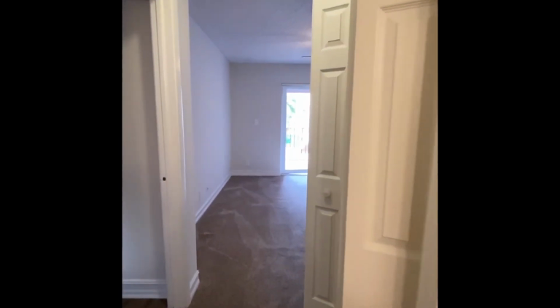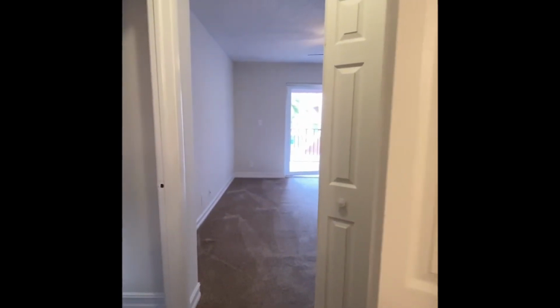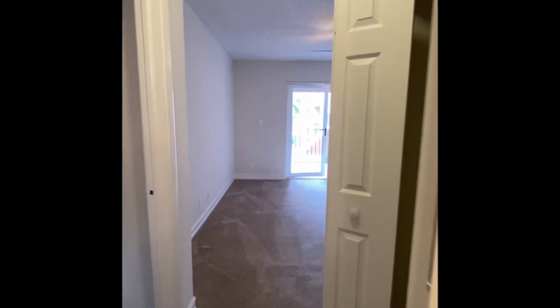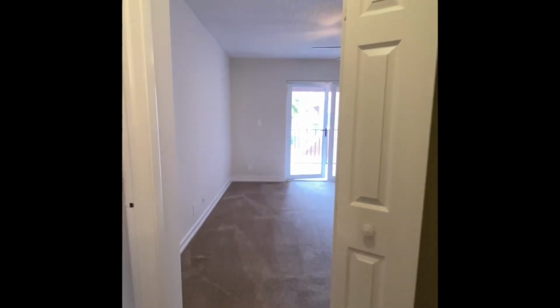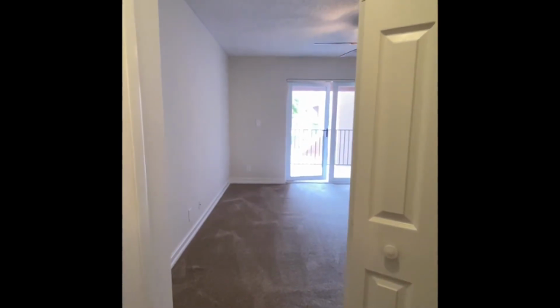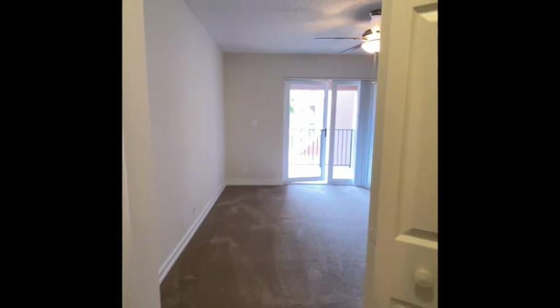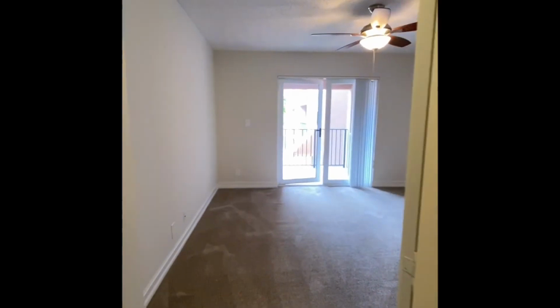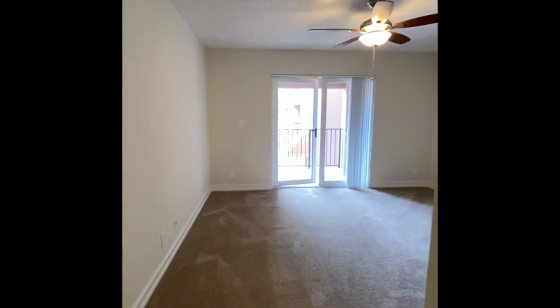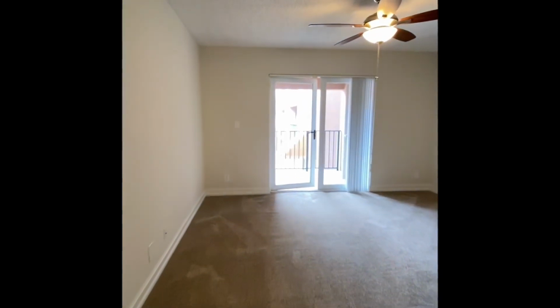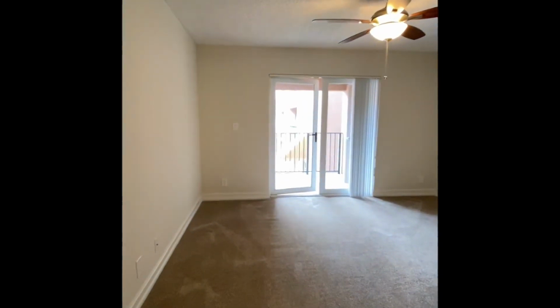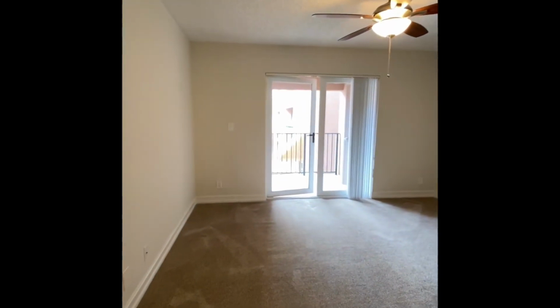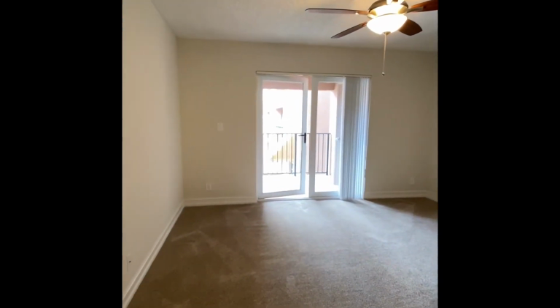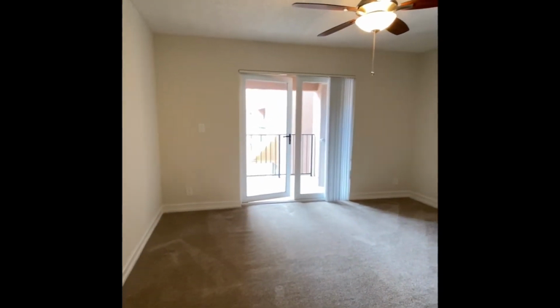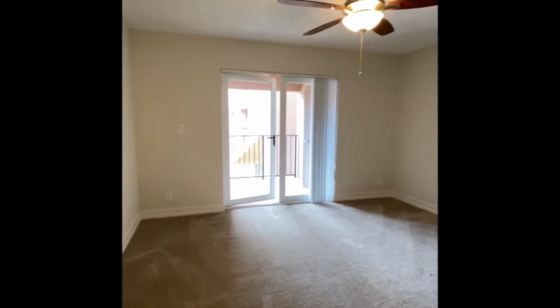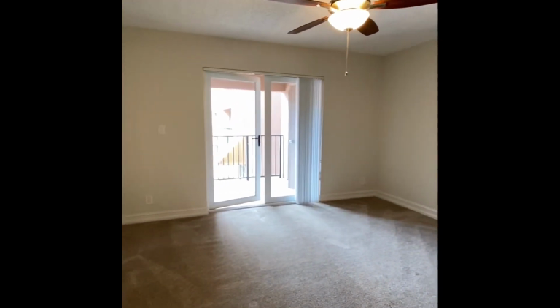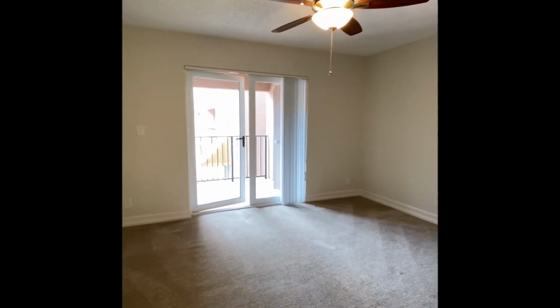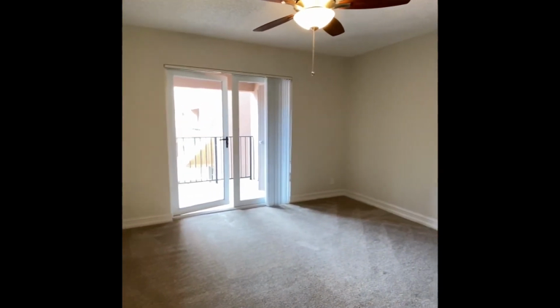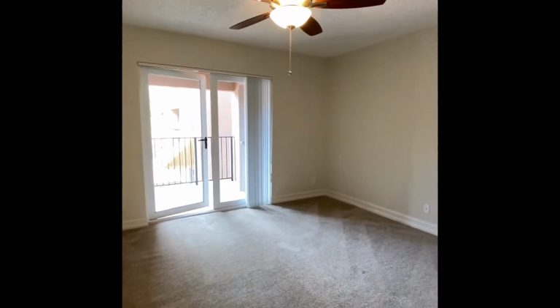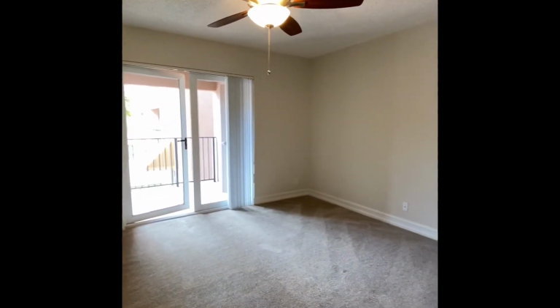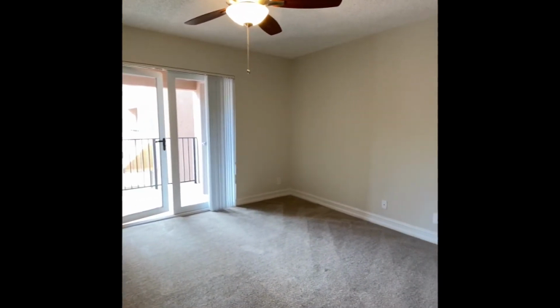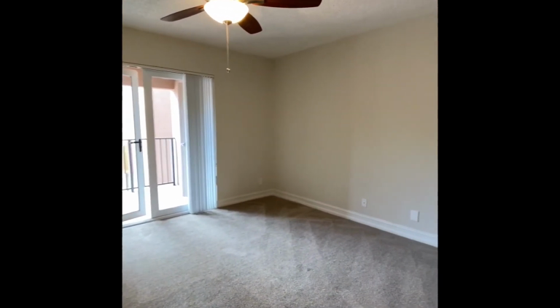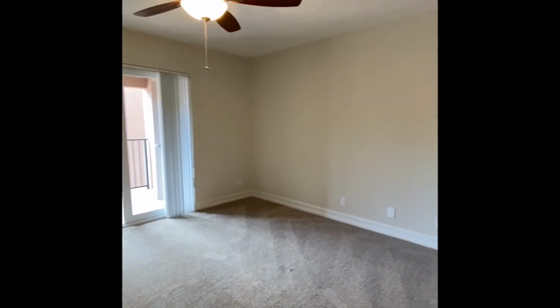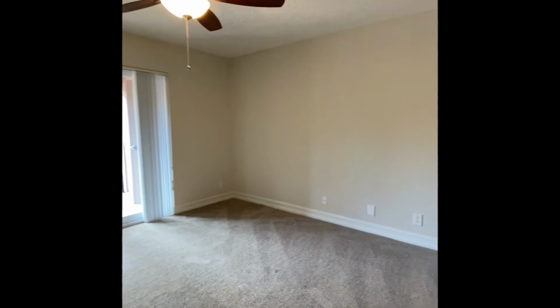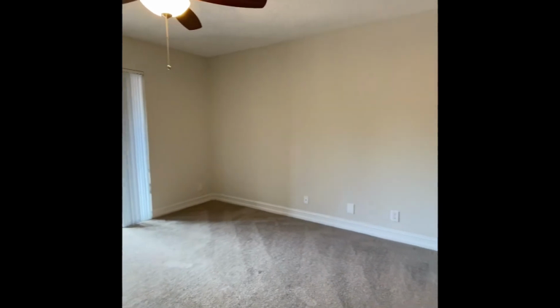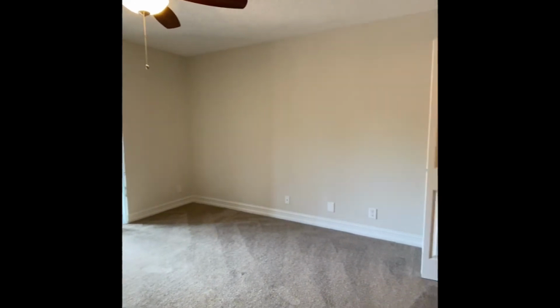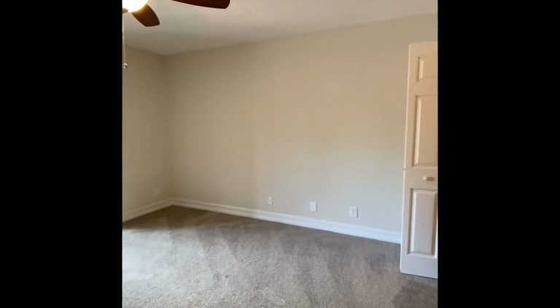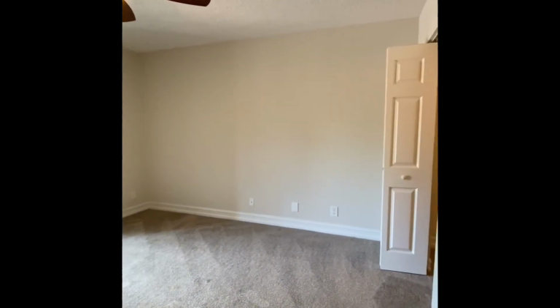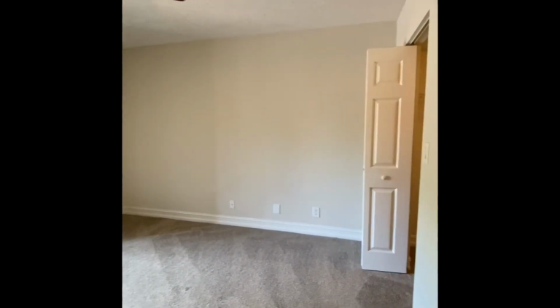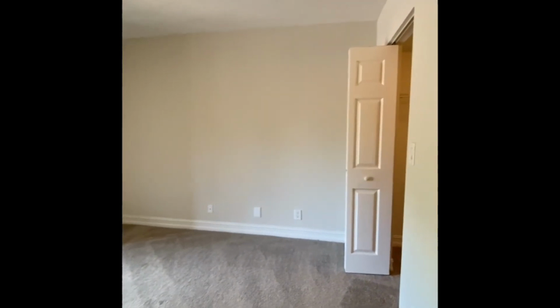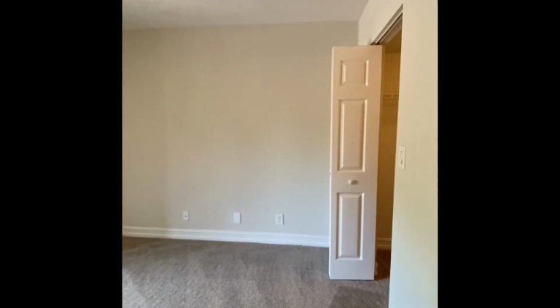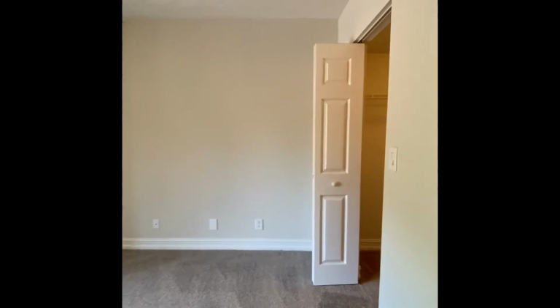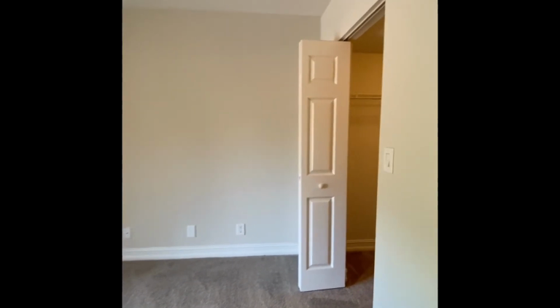And then we're going to look at your master bedroom. You have a walk-in closet on your right.